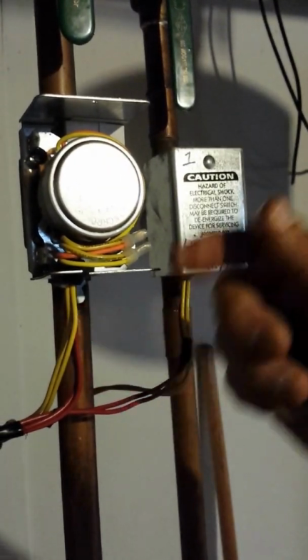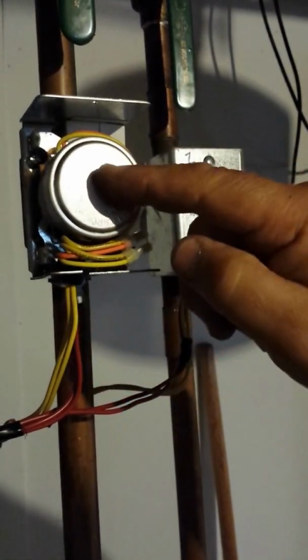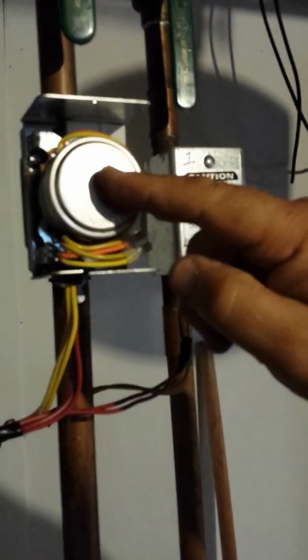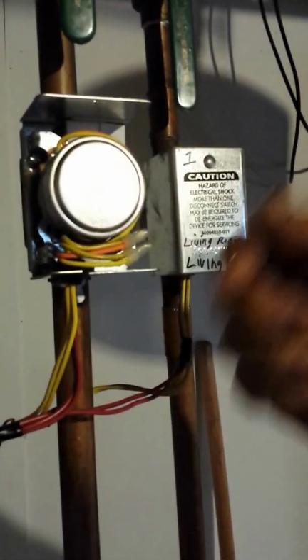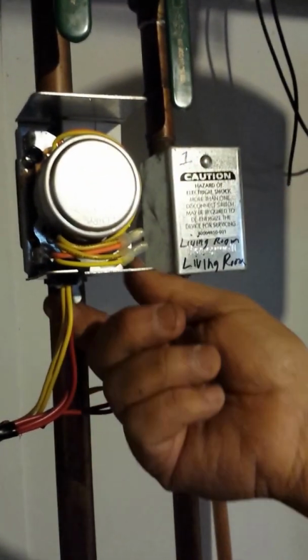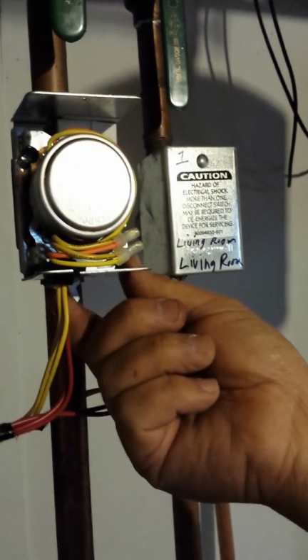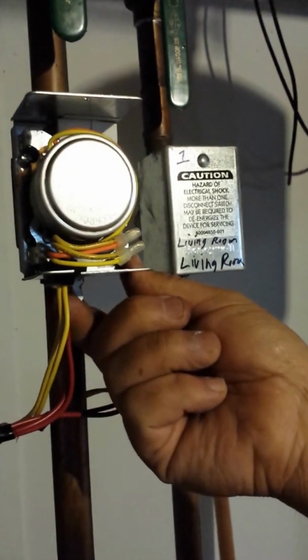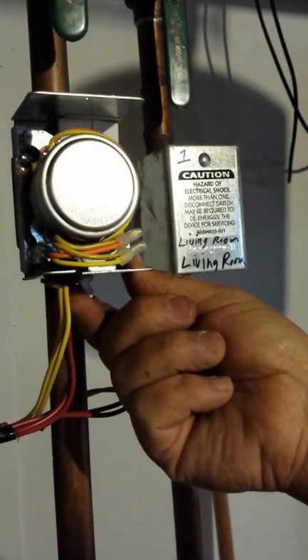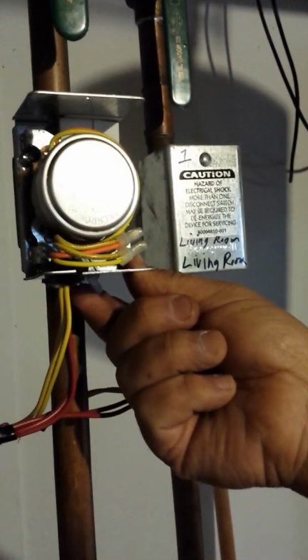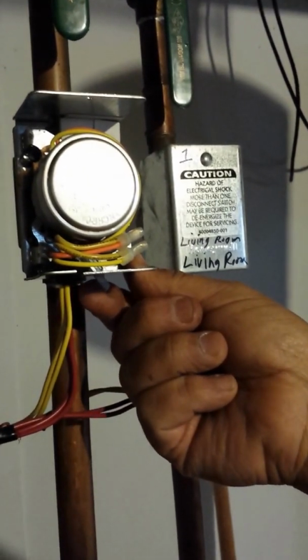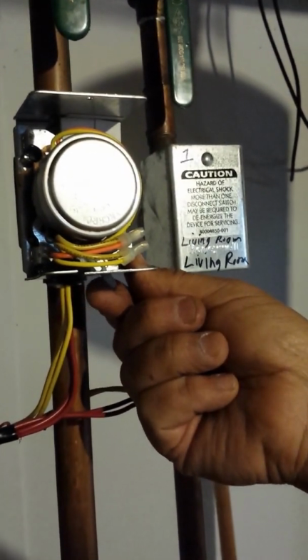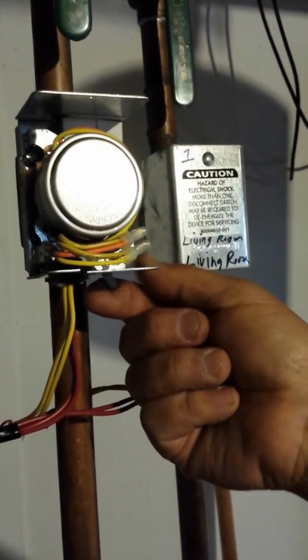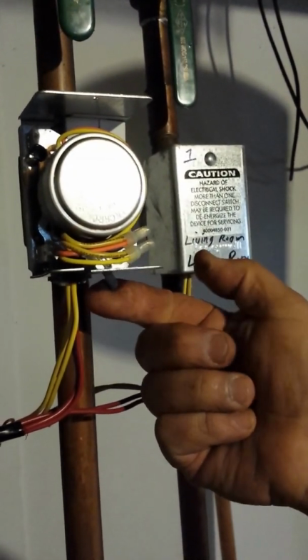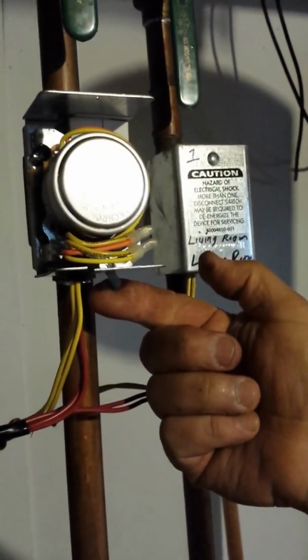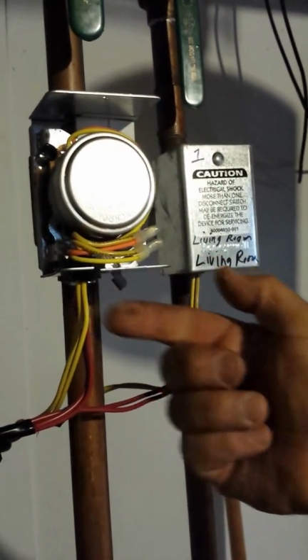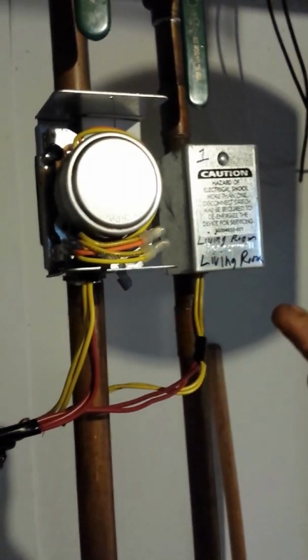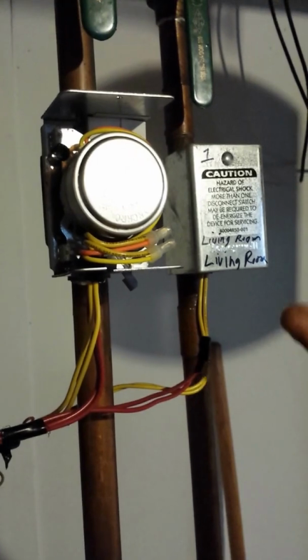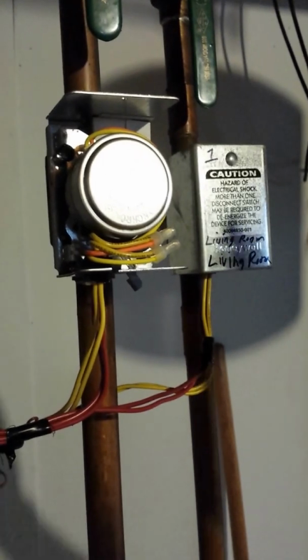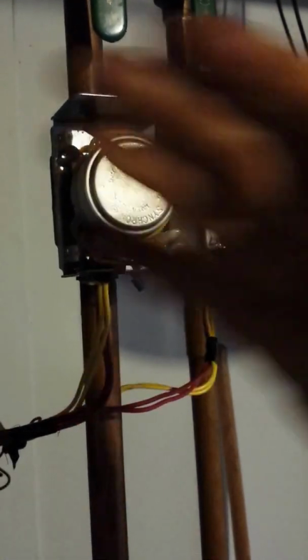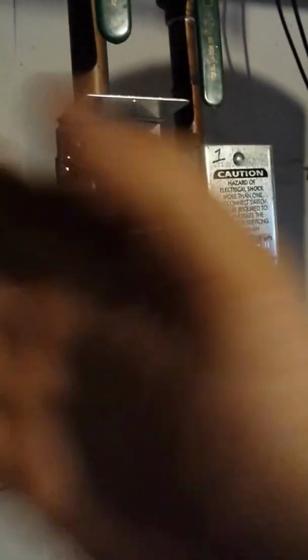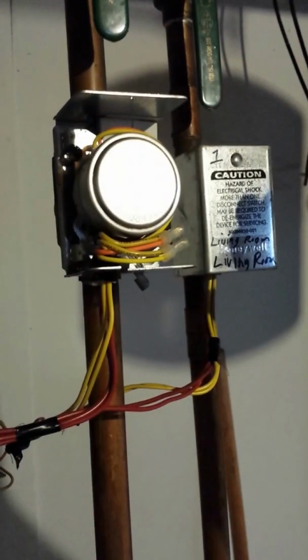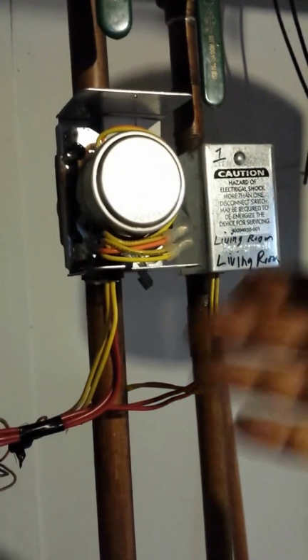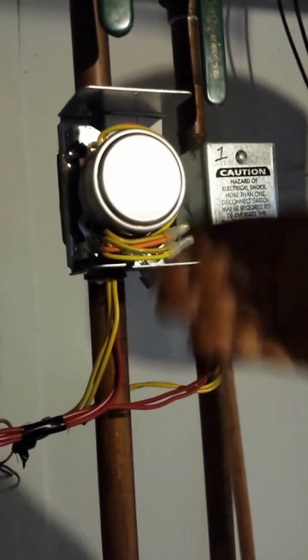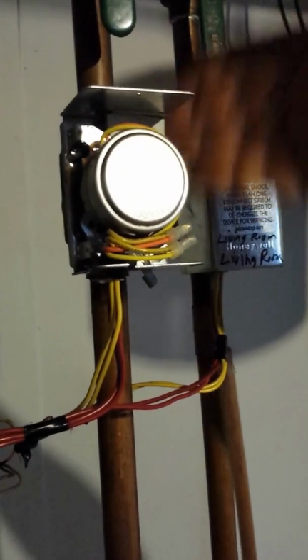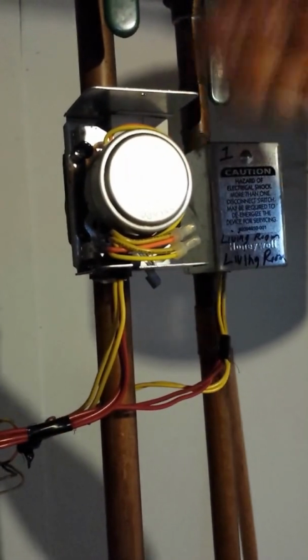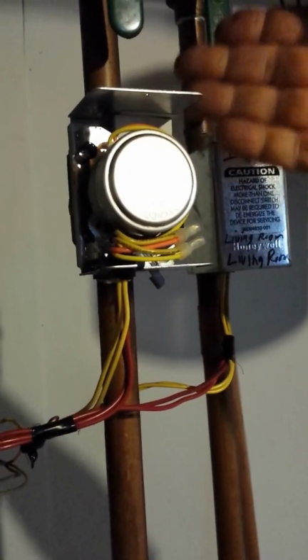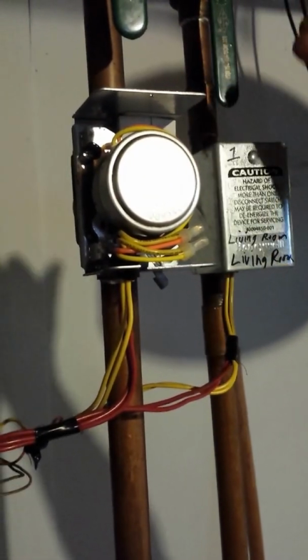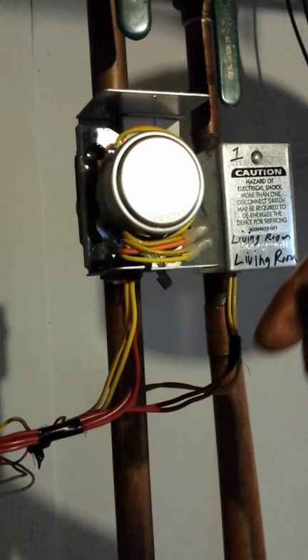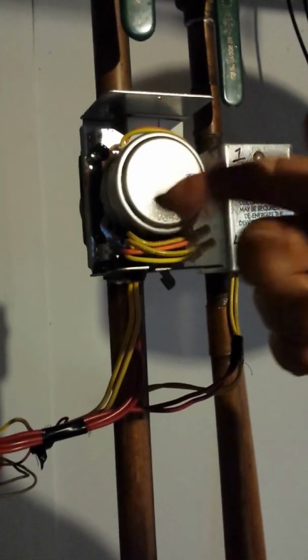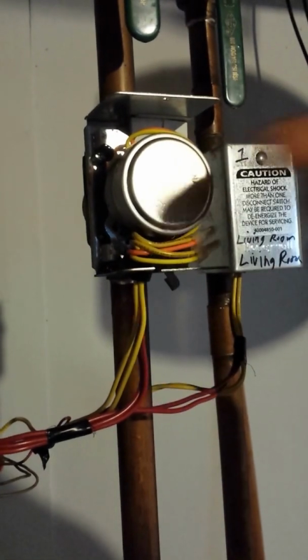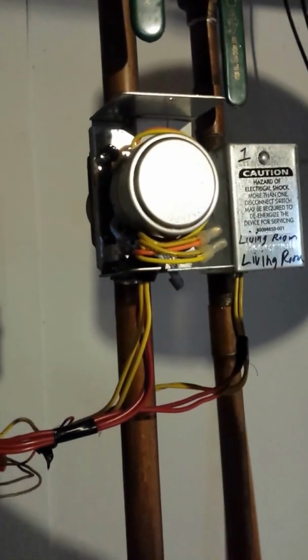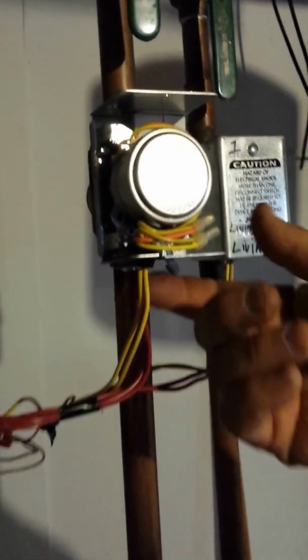Should a motor go bad, you can actually bring this over, pull it forward, and lock it so that it will stay open. Then when any other zone happens to call for heat, this zone will get water as well, and it will heat that zone until someone replaces the motor.